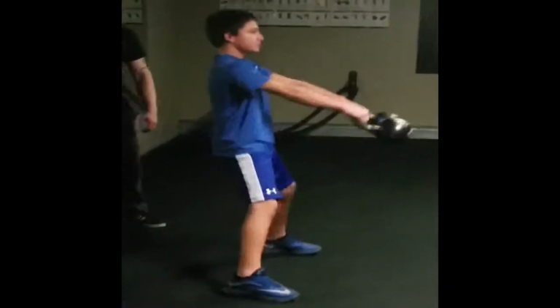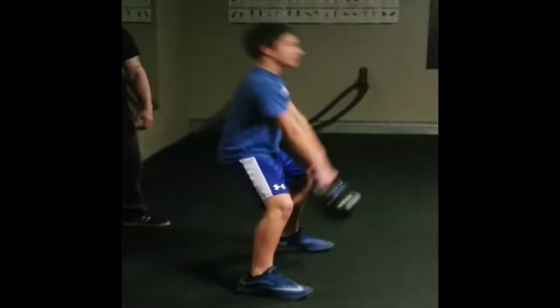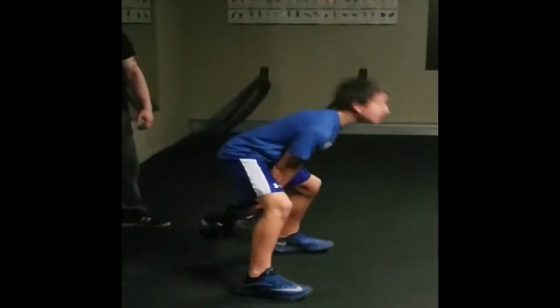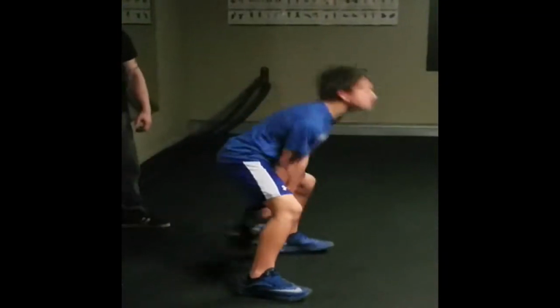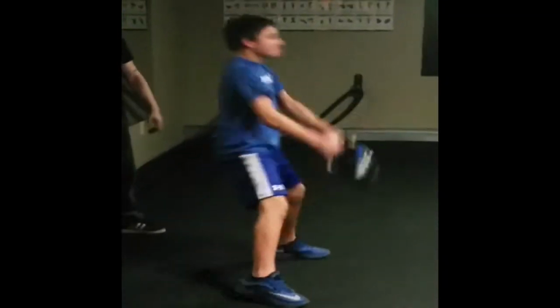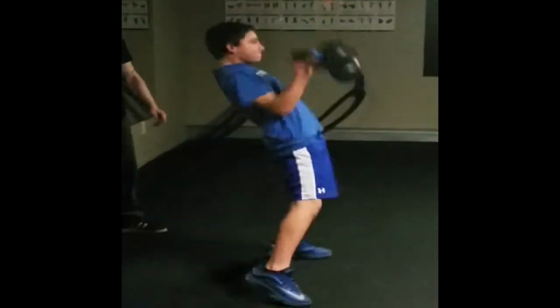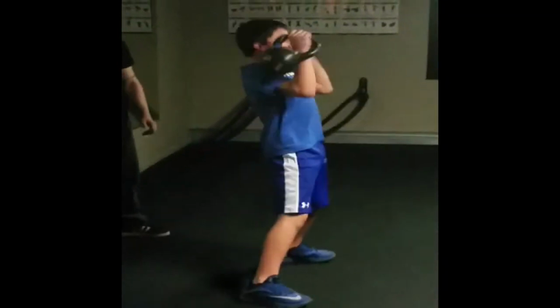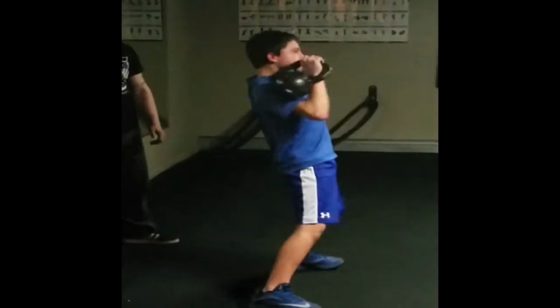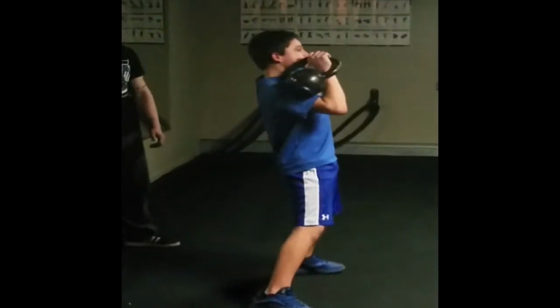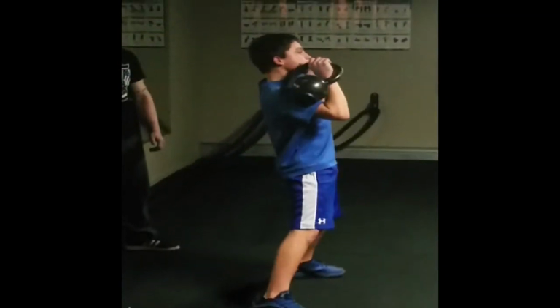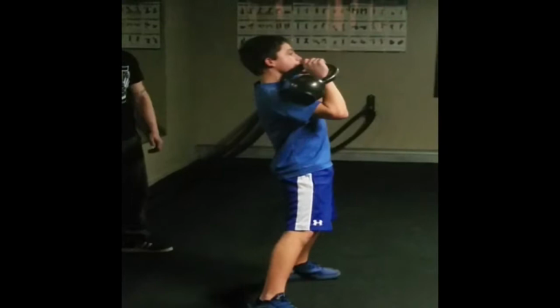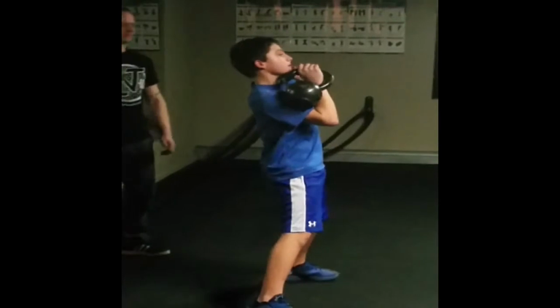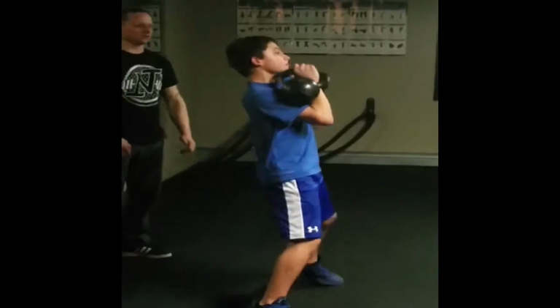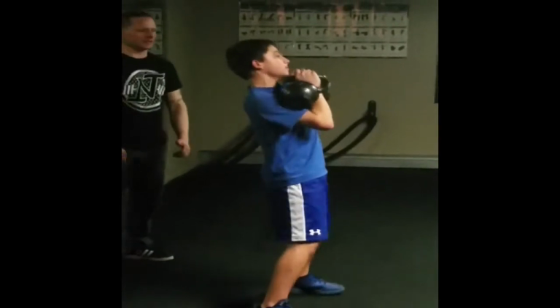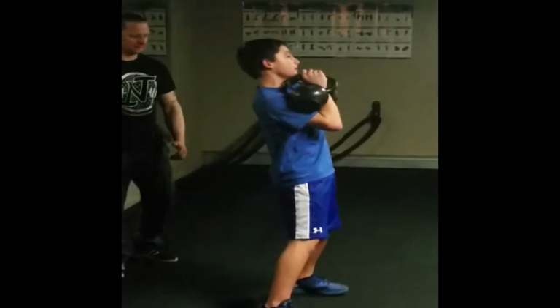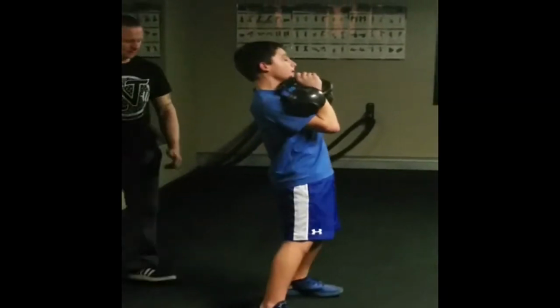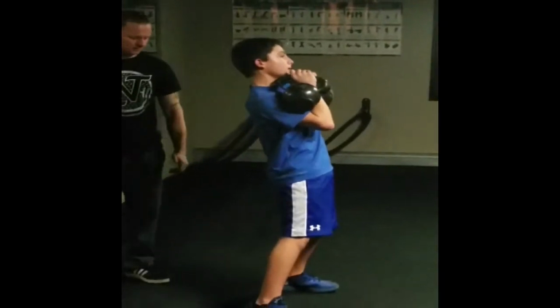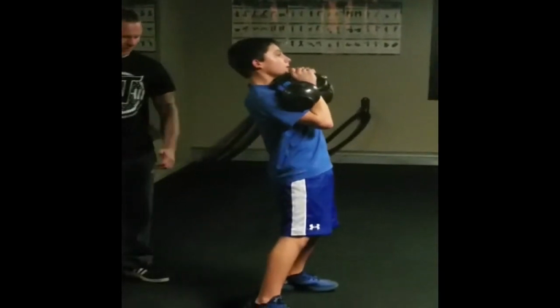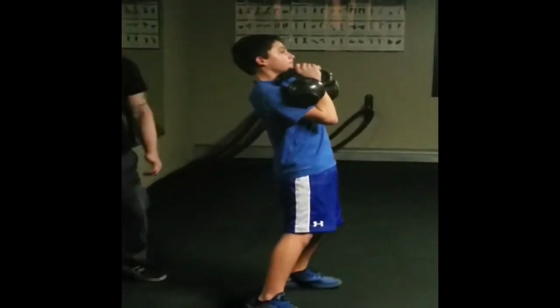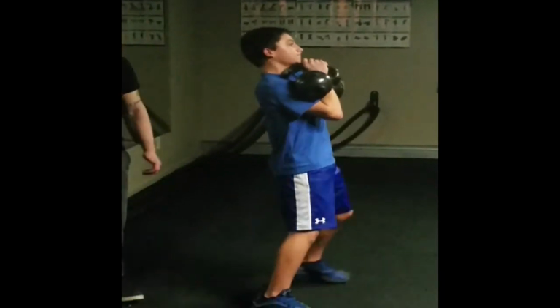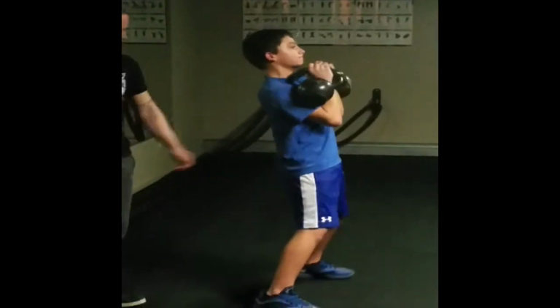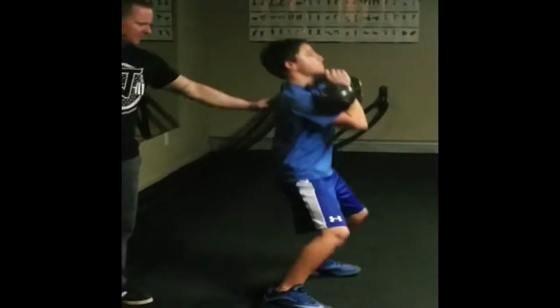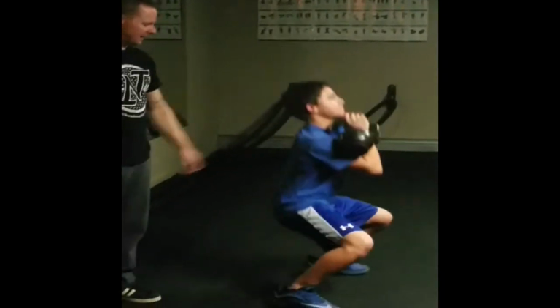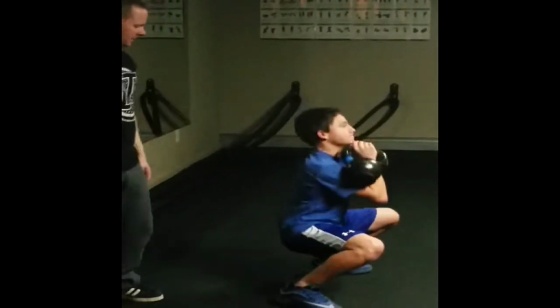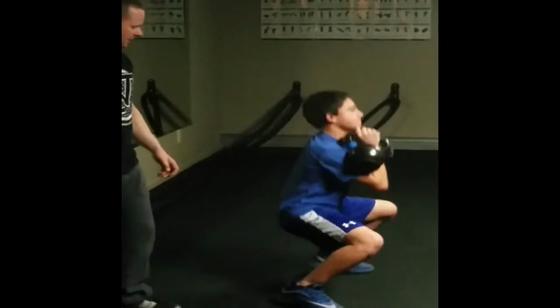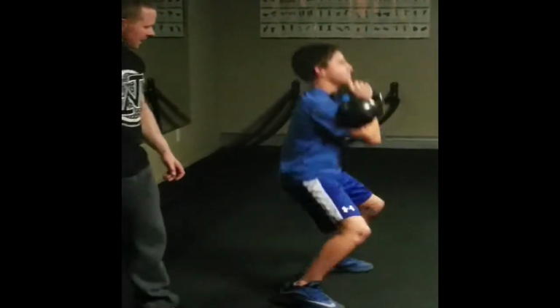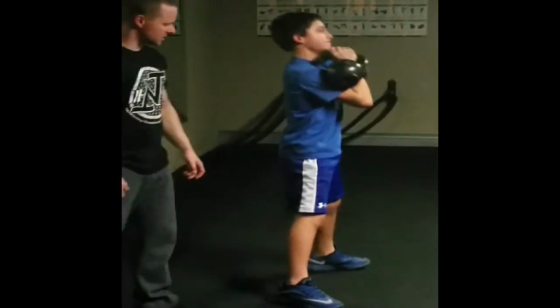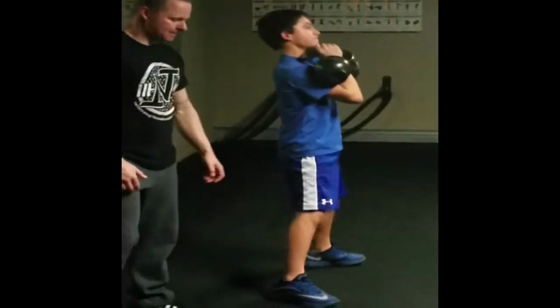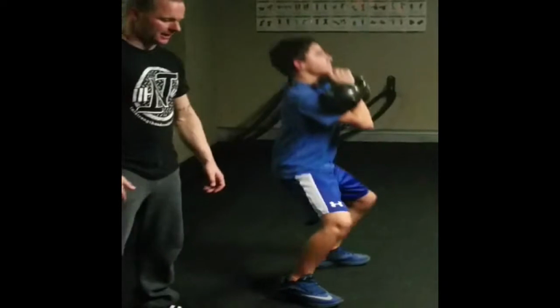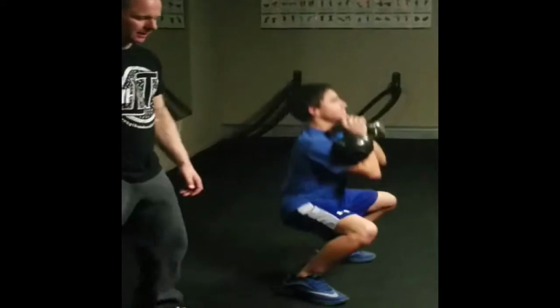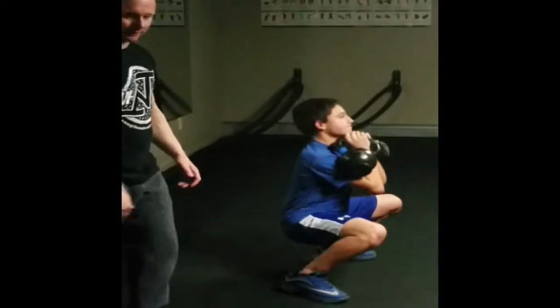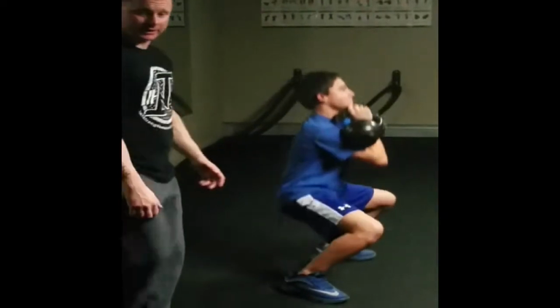Continue. Up. Now set your feet. Now put it in. Good. Now lay back. There you go. Sit back.